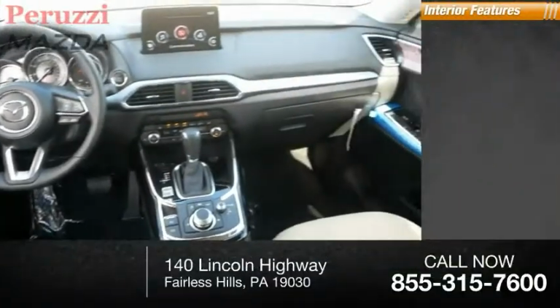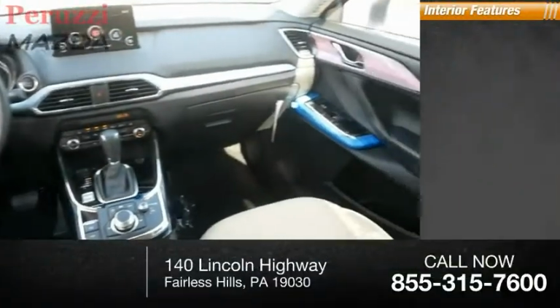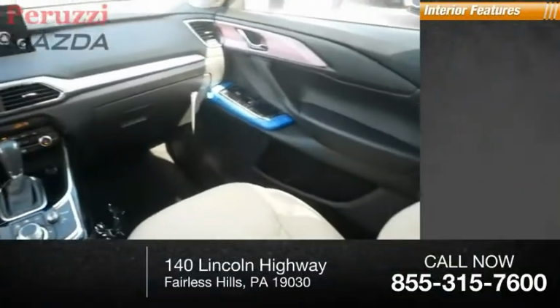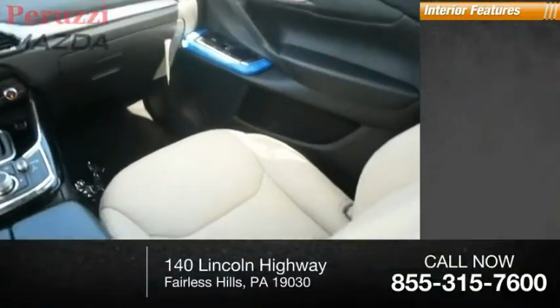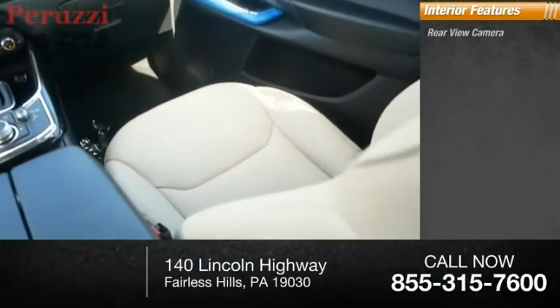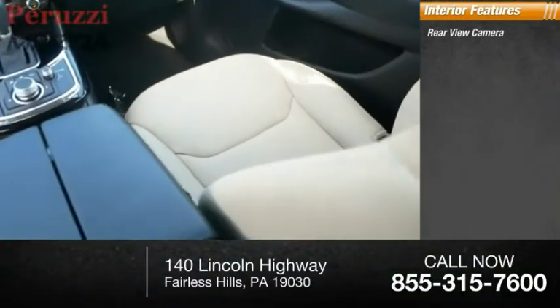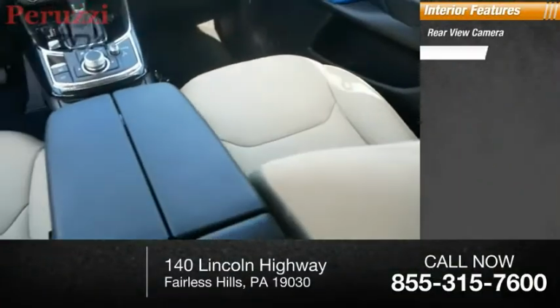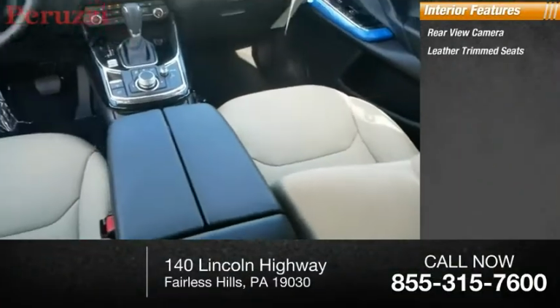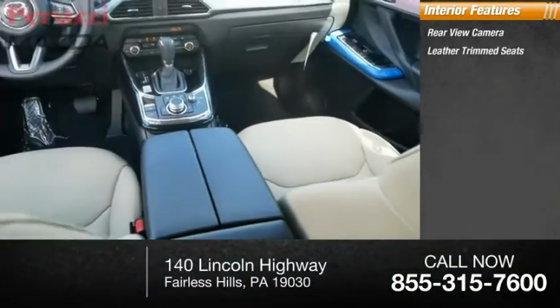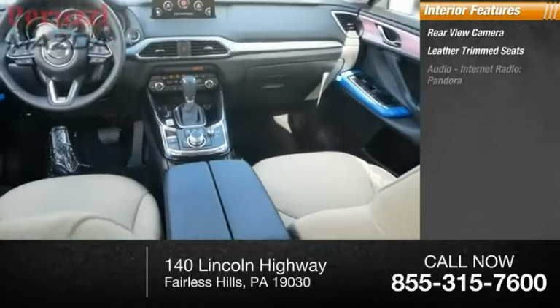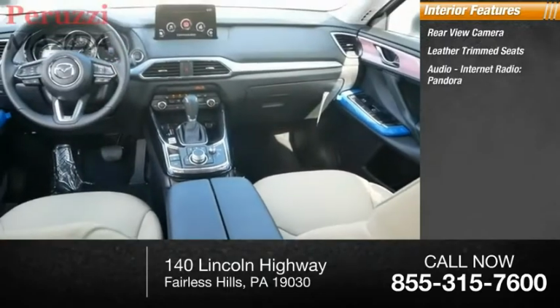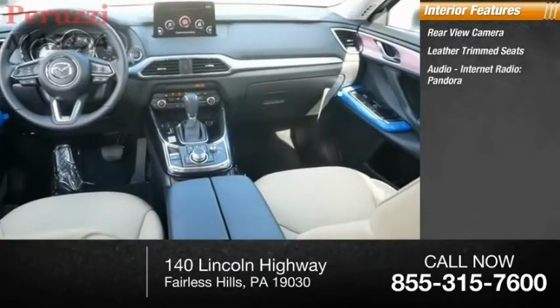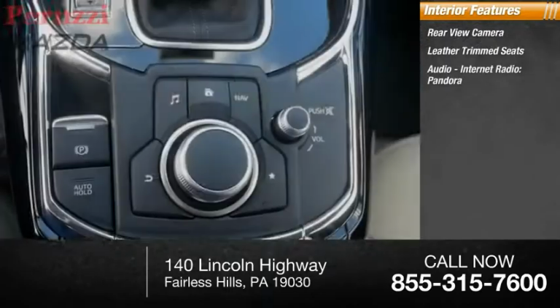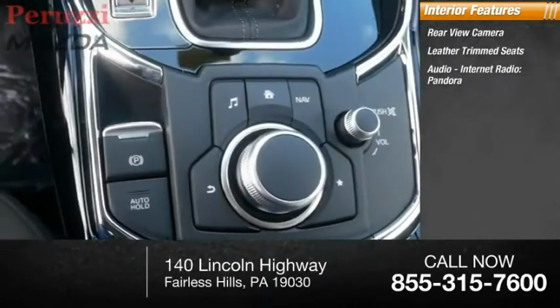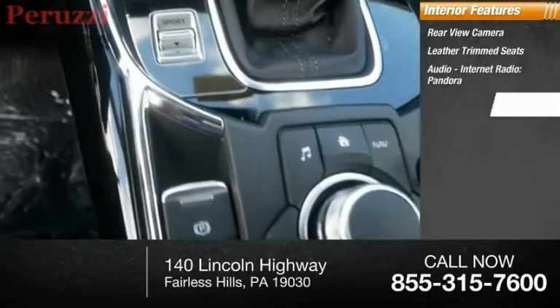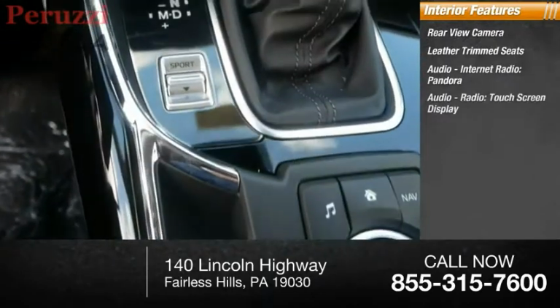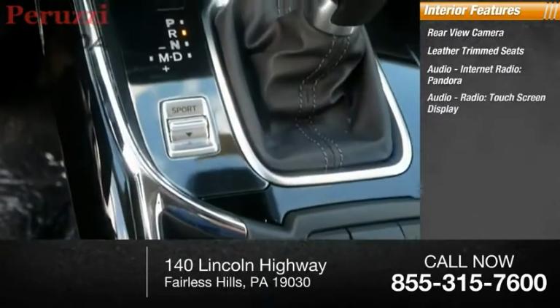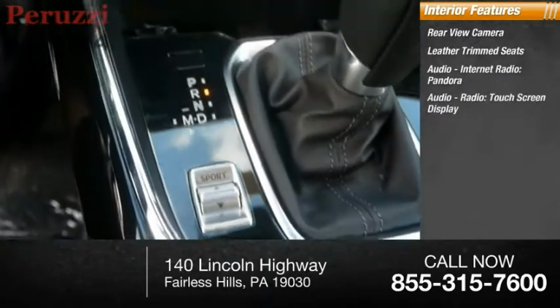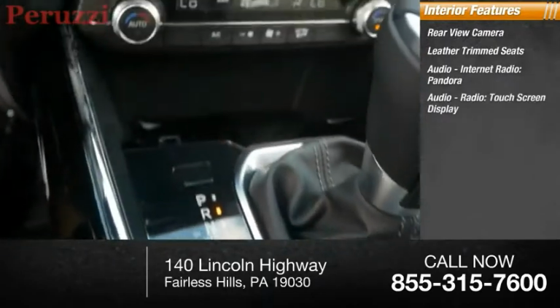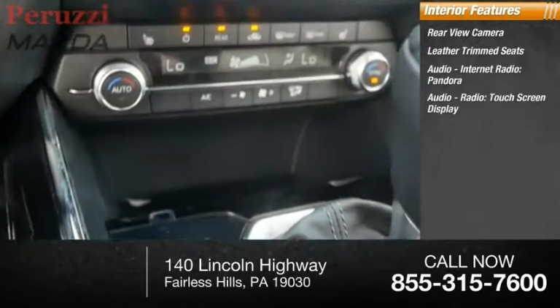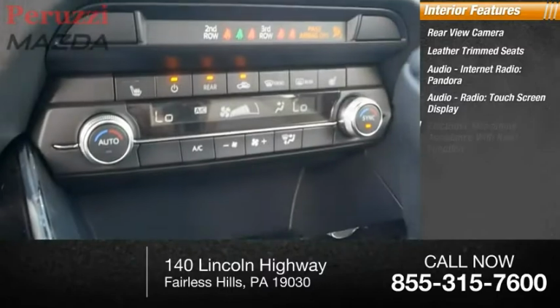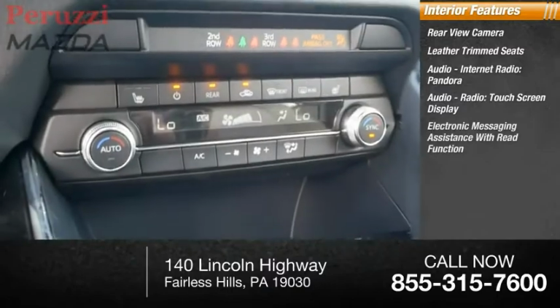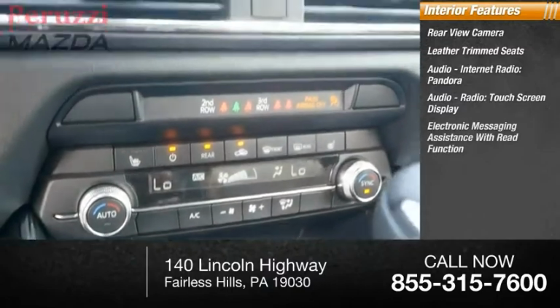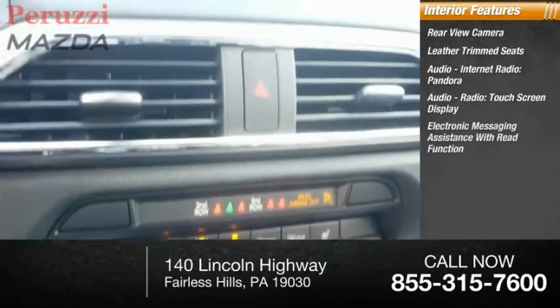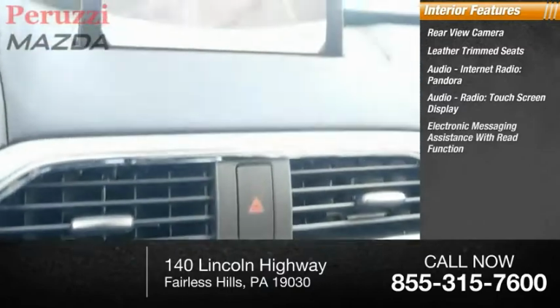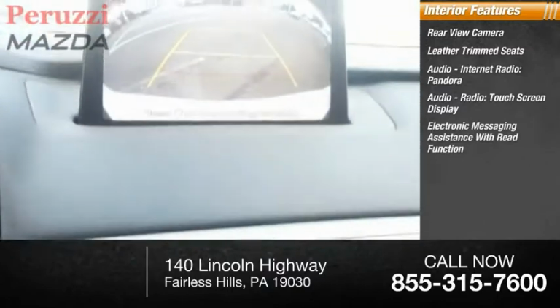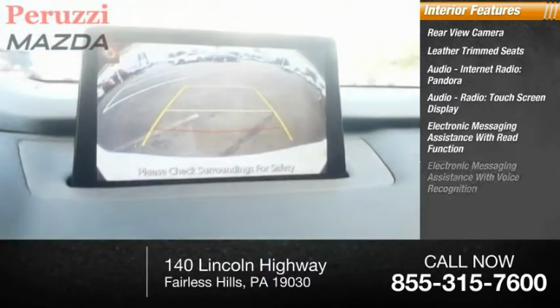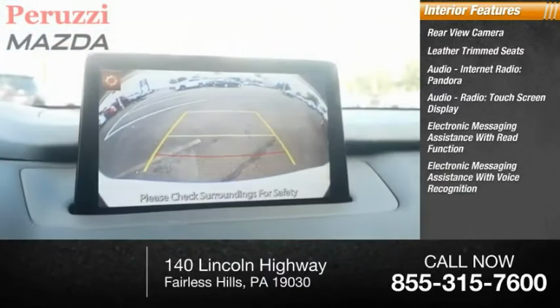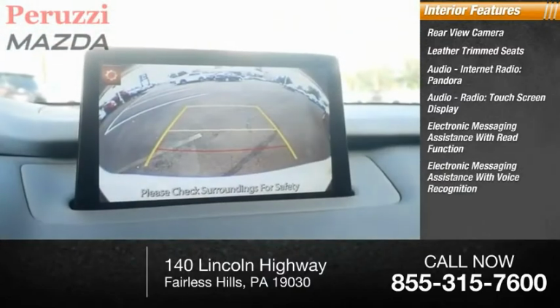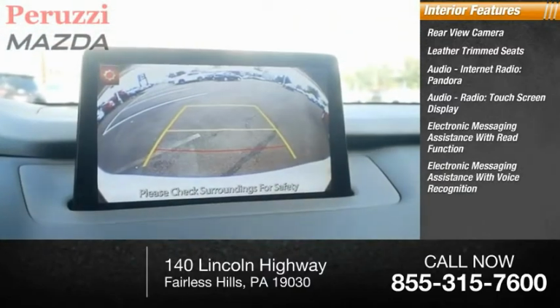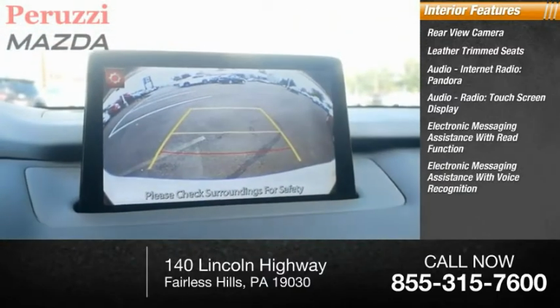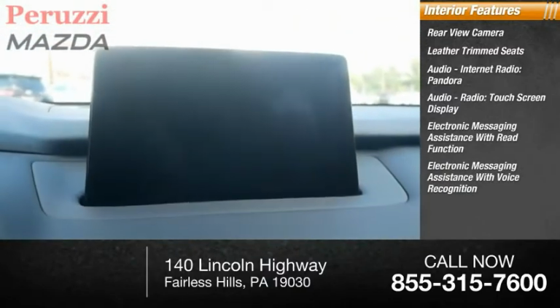Inside you'll find a rear view camera, leather trim seats, internet radio, Pandora, touchscreen display, electronic messaging assistance with read function, and electronic messaging assistance with voice recognition.